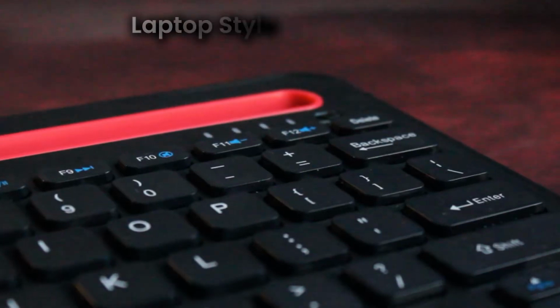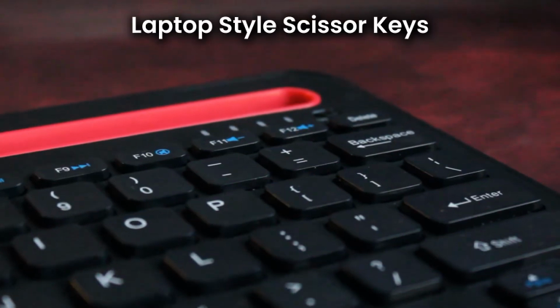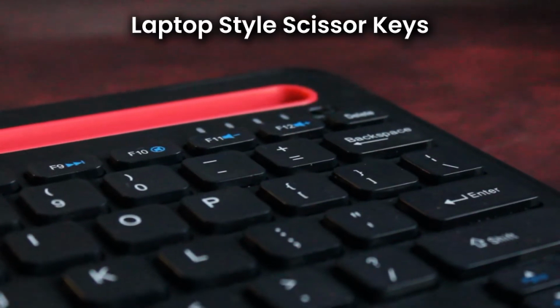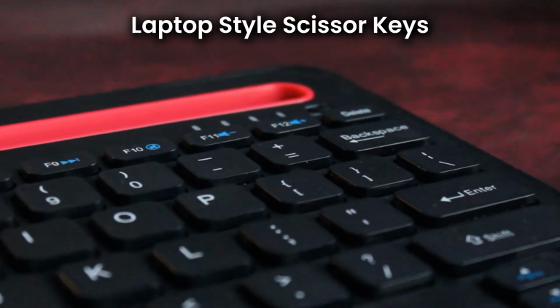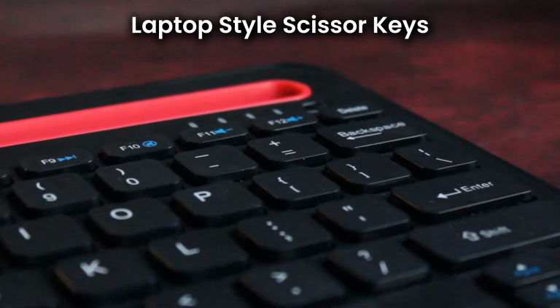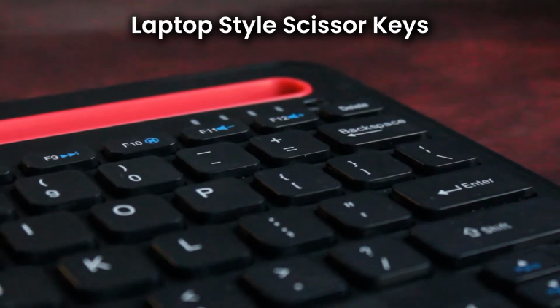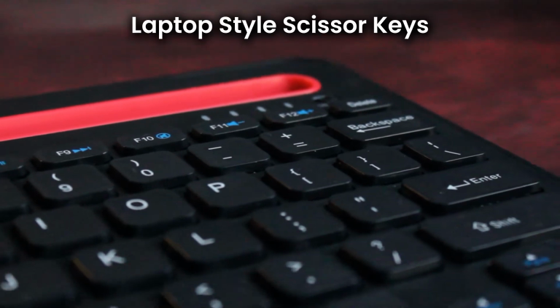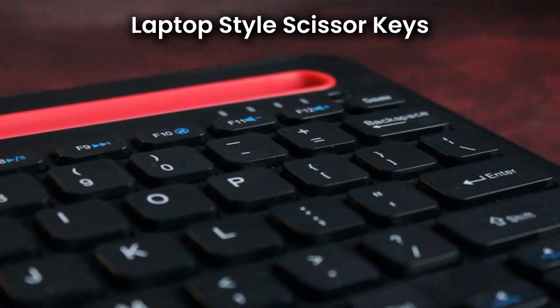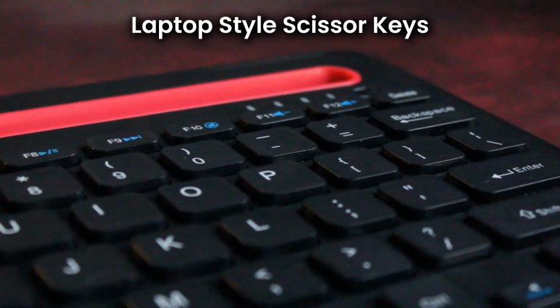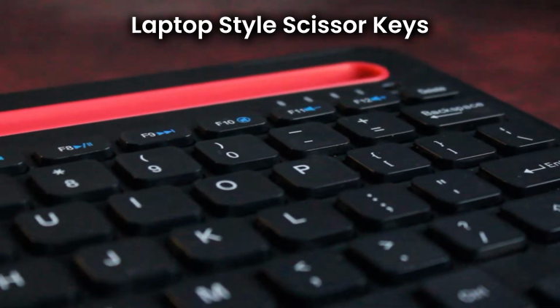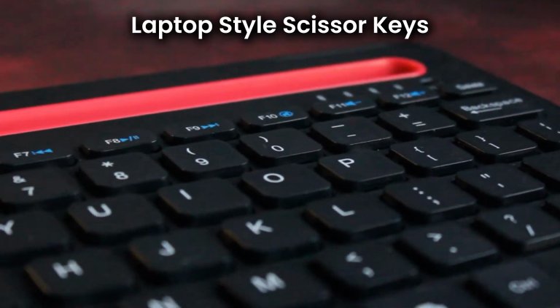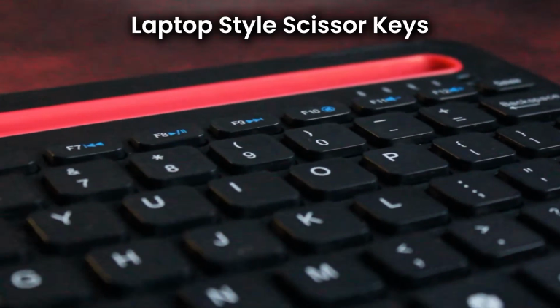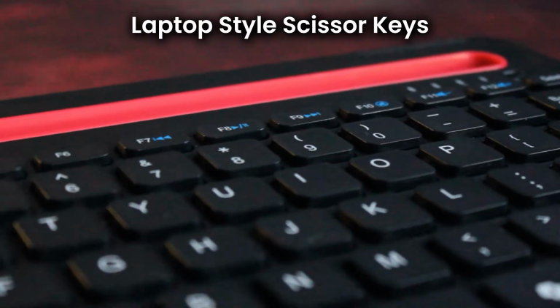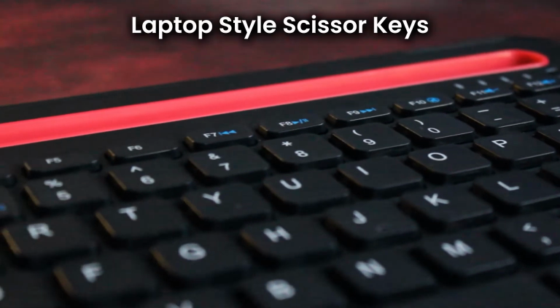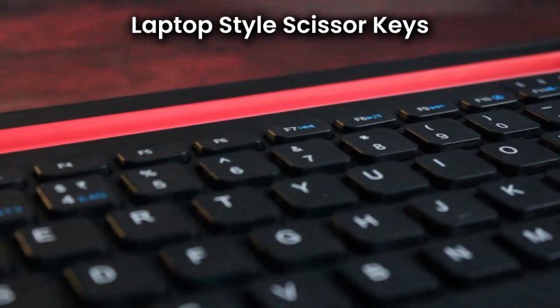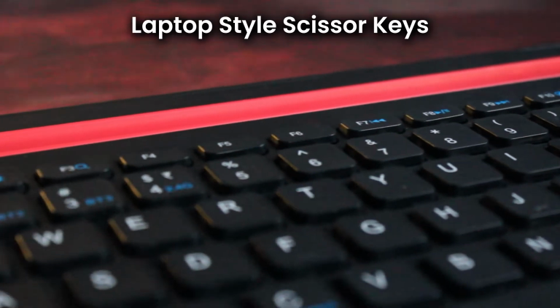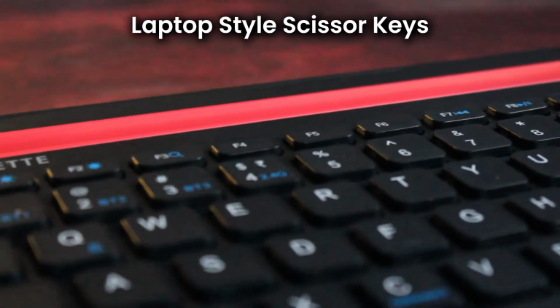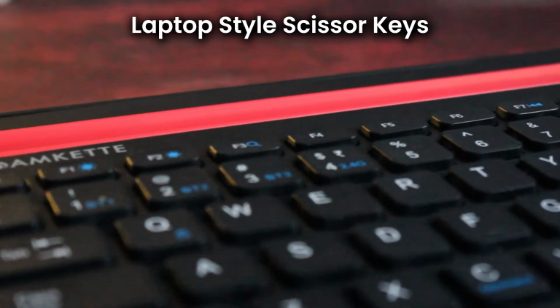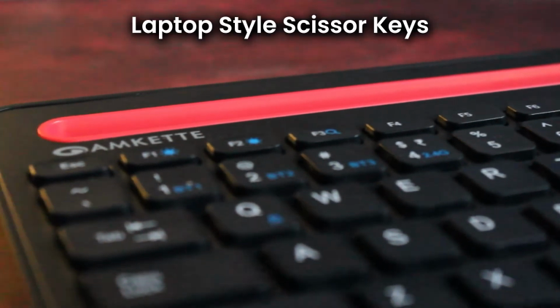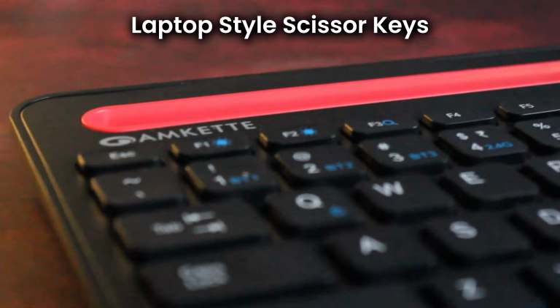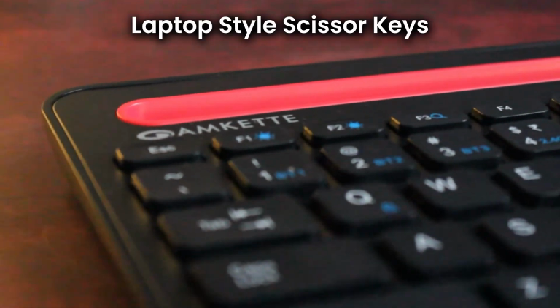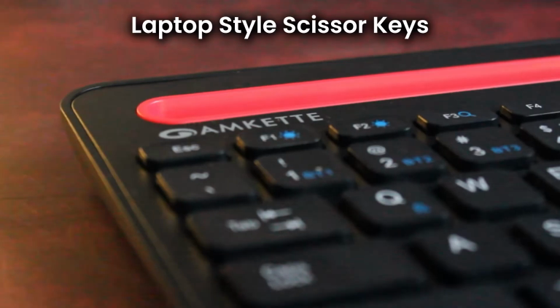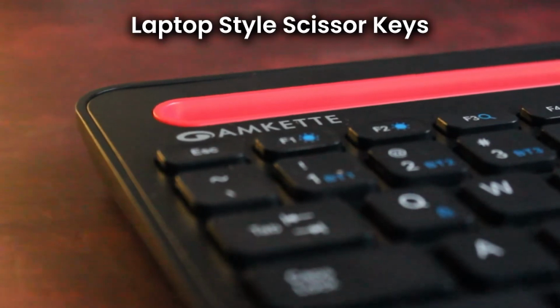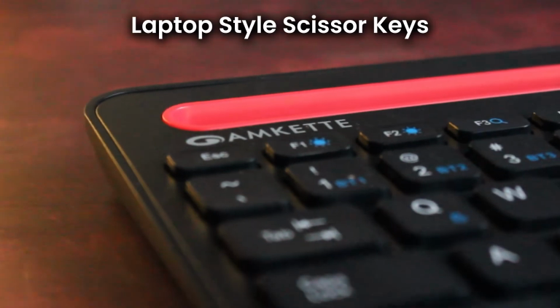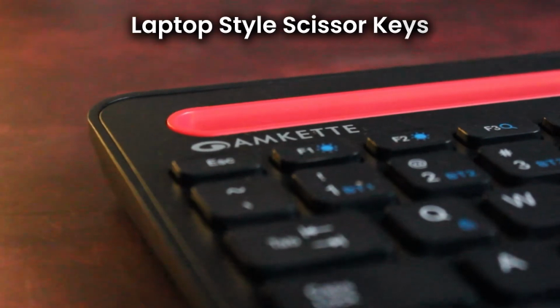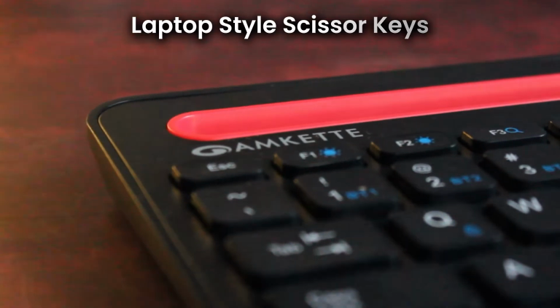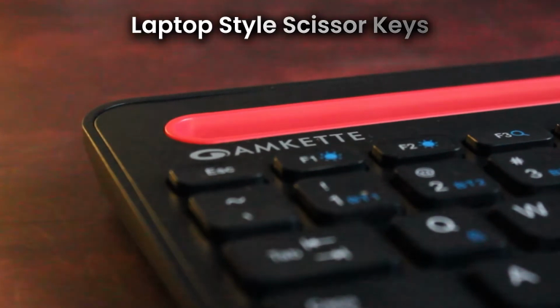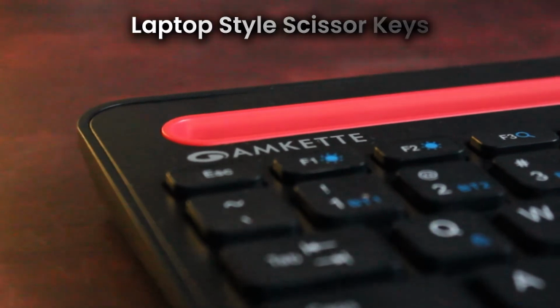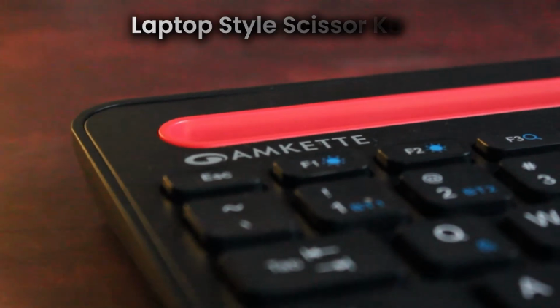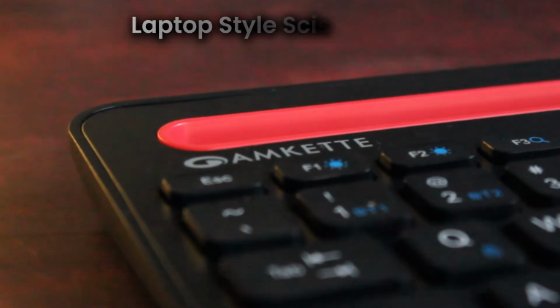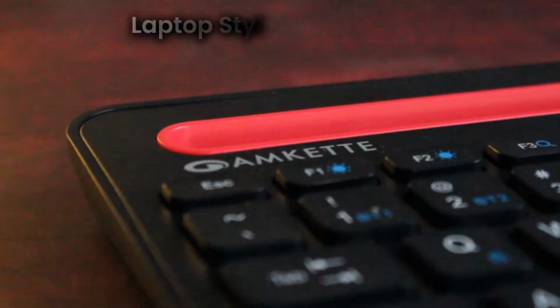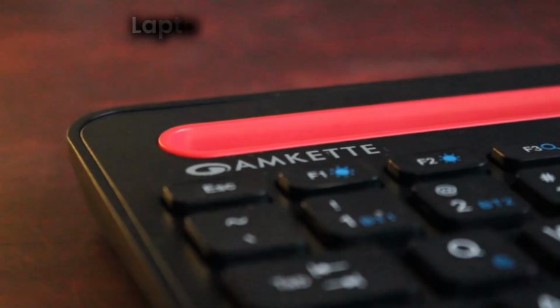The laptop-style scissor keys offer a premium typing experience with a soft, tactile feel, making every keystroke smooth and precise.